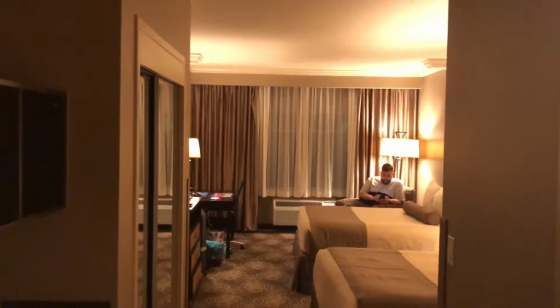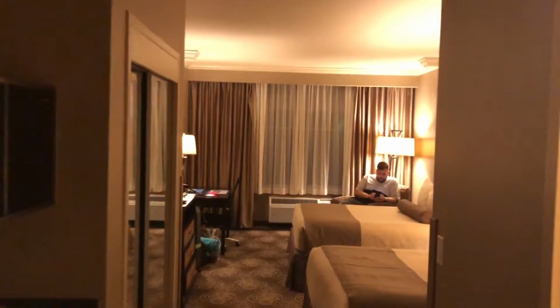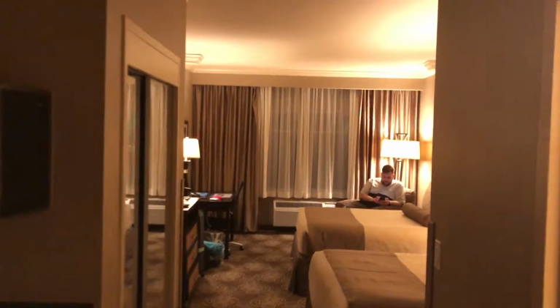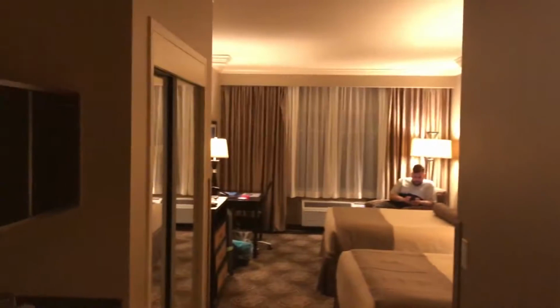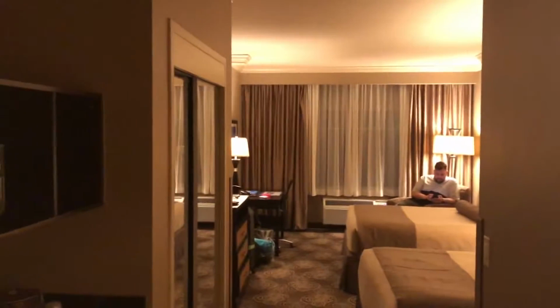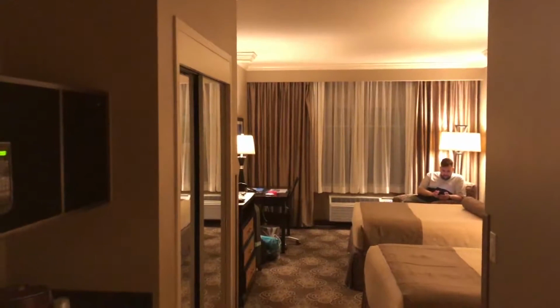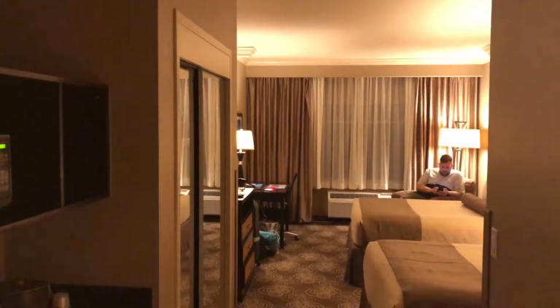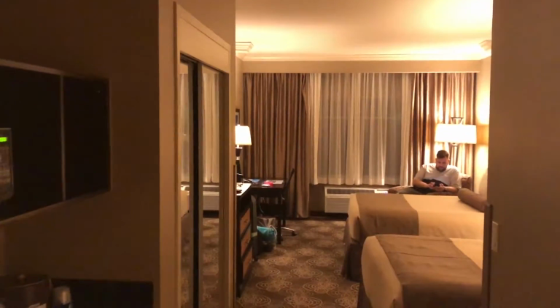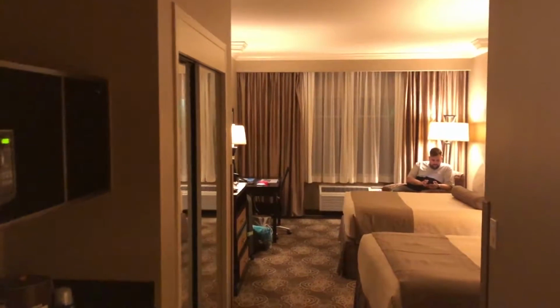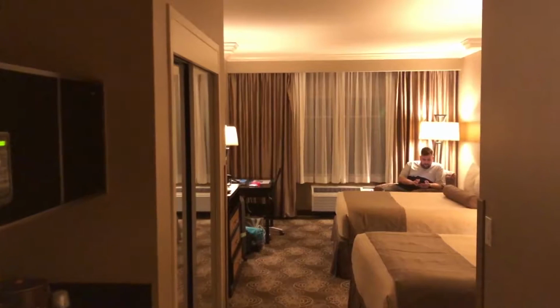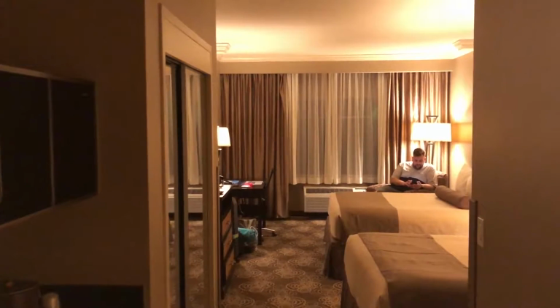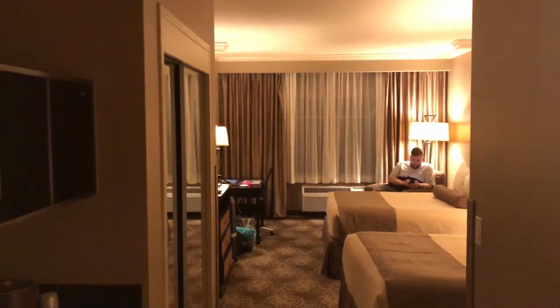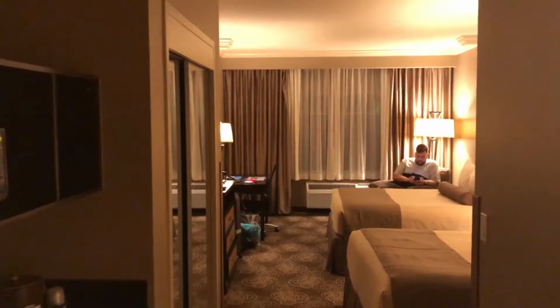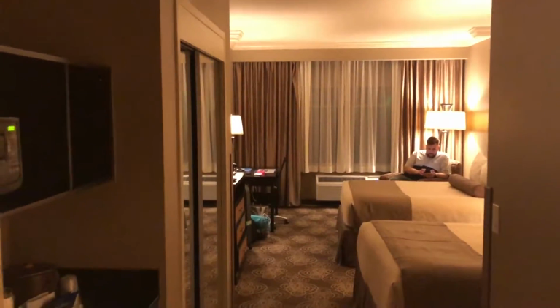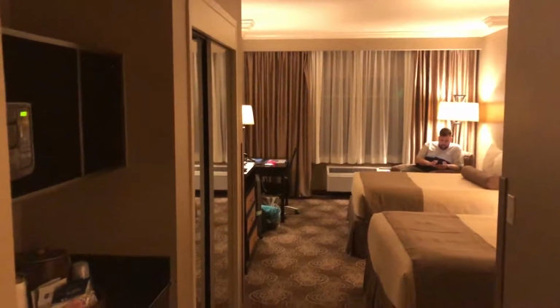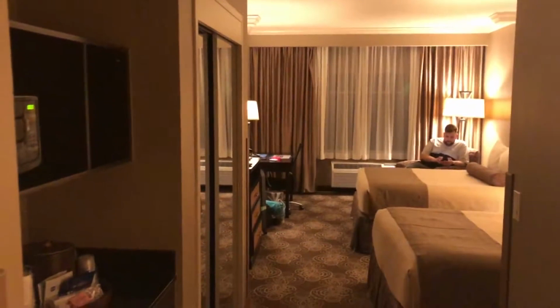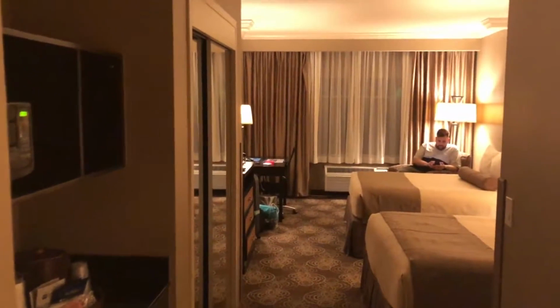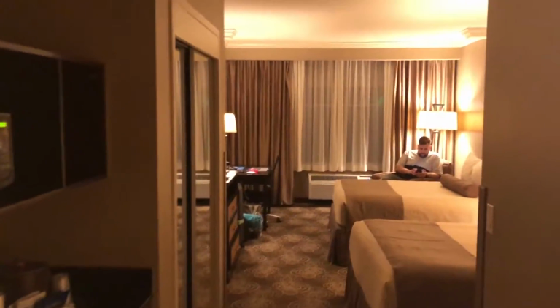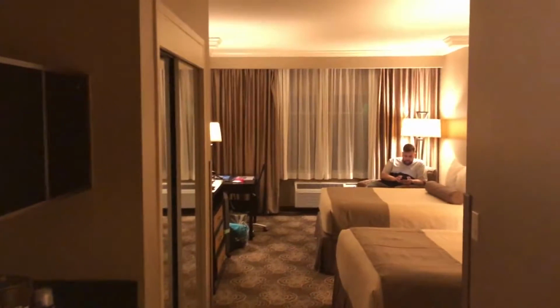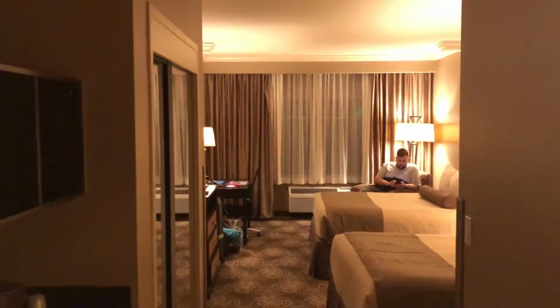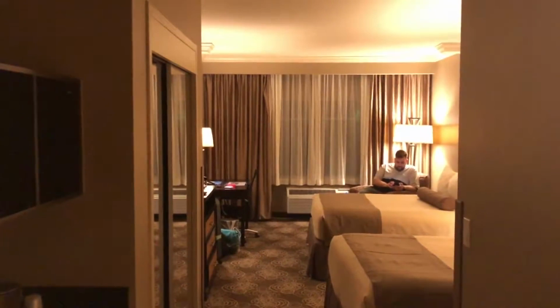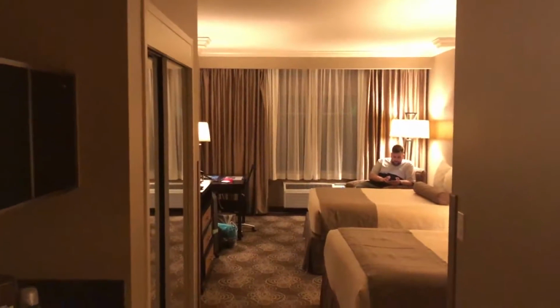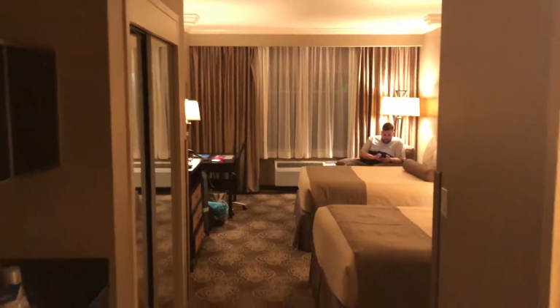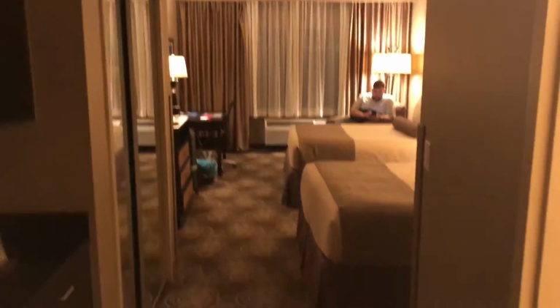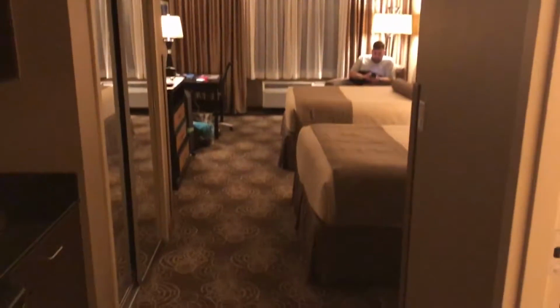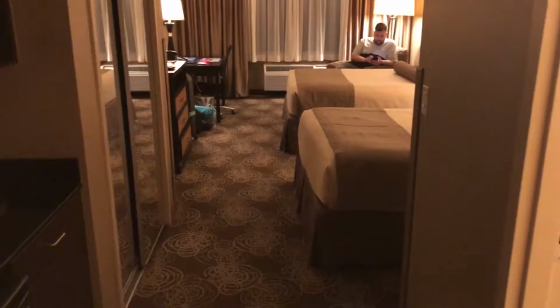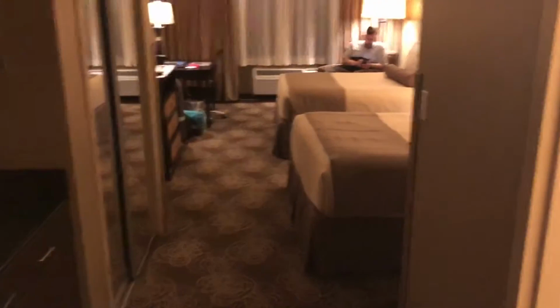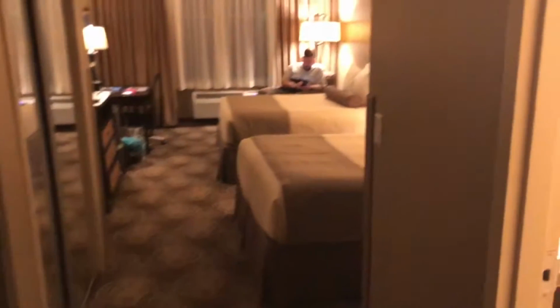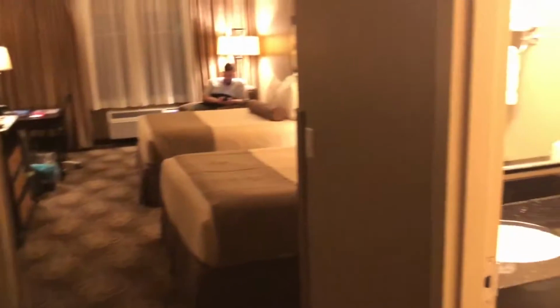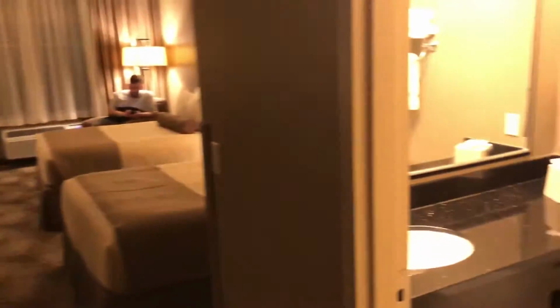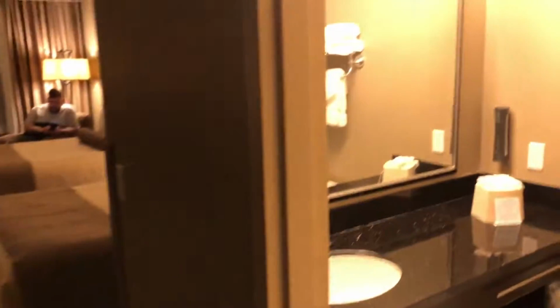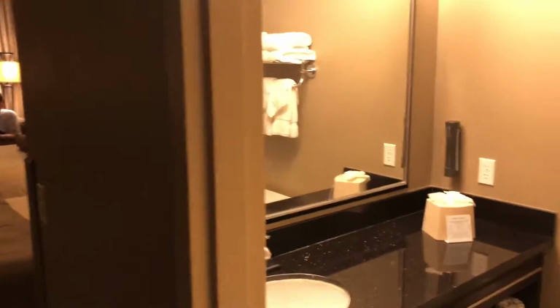We have arrived at our hotel — this is a Best Western, kind of next to Miami airport. First impression: this room is huge. I haven't actually had a proper look around it, but I'll give you a quick room tour.